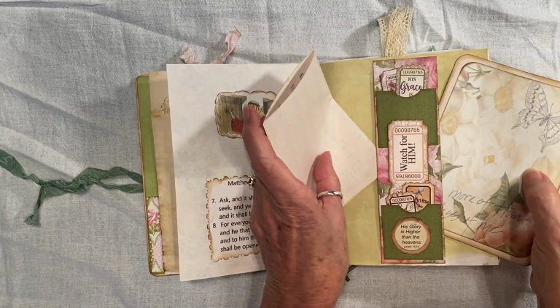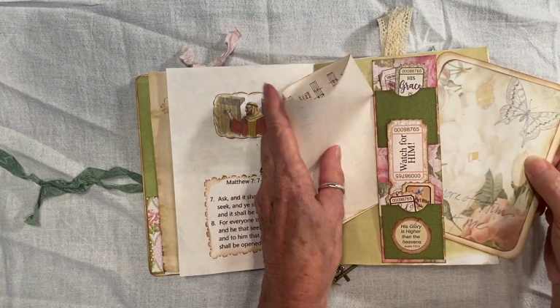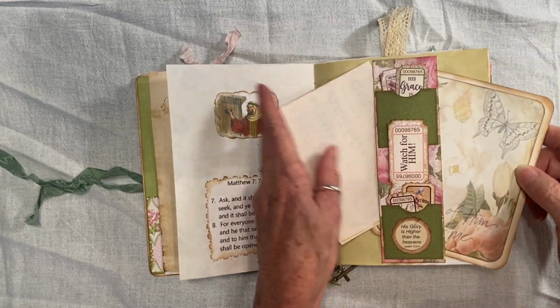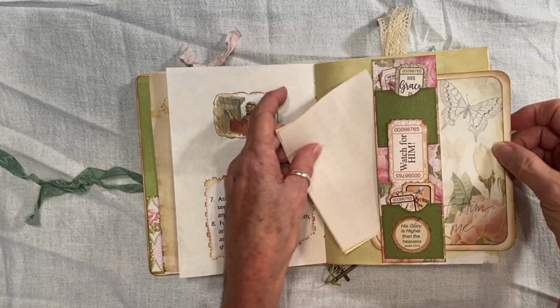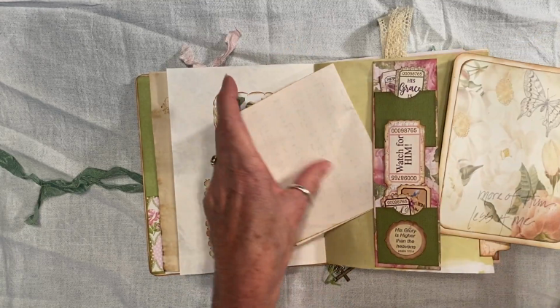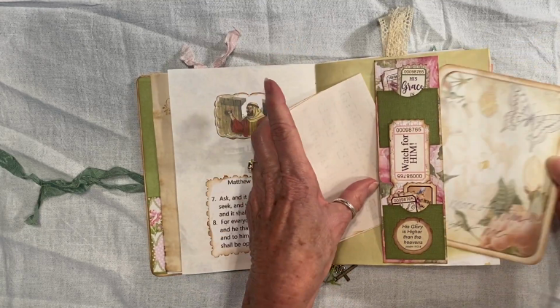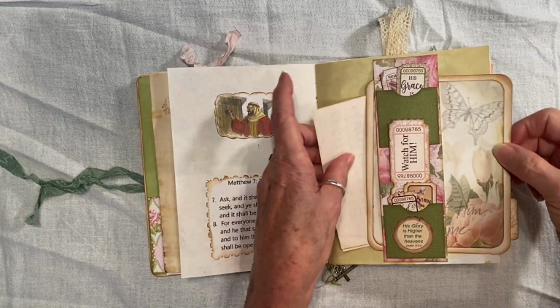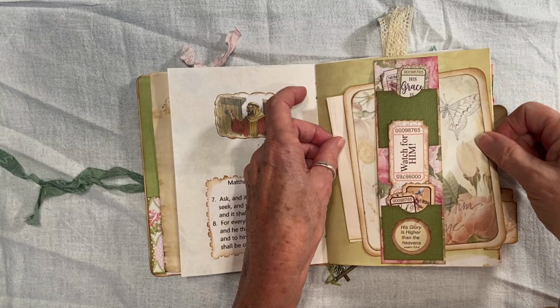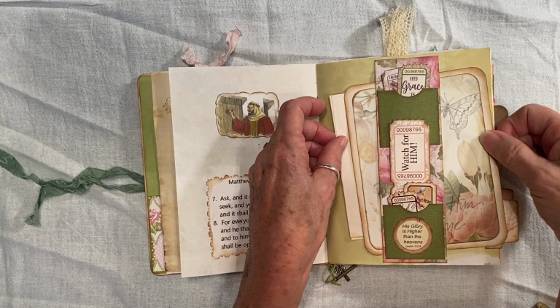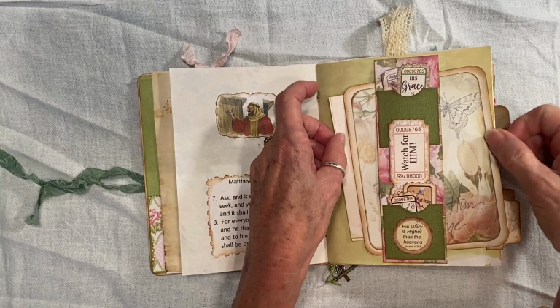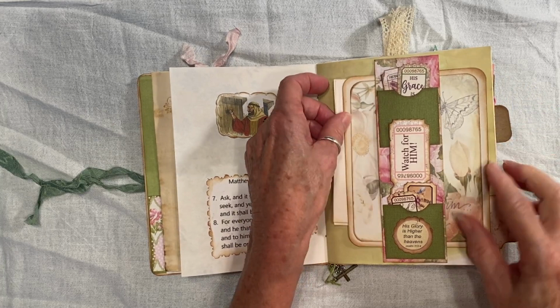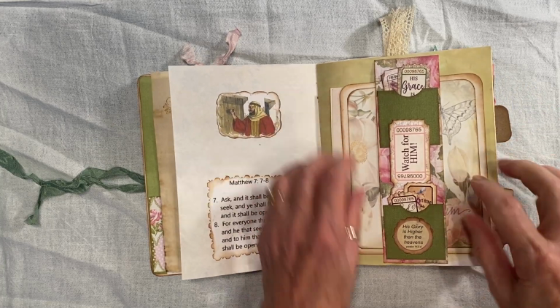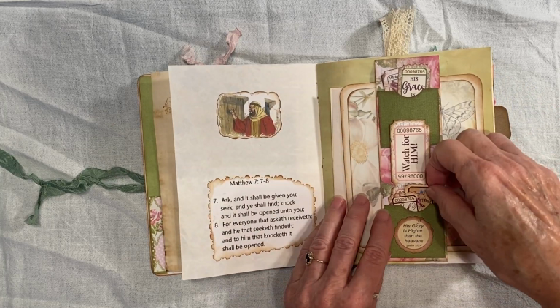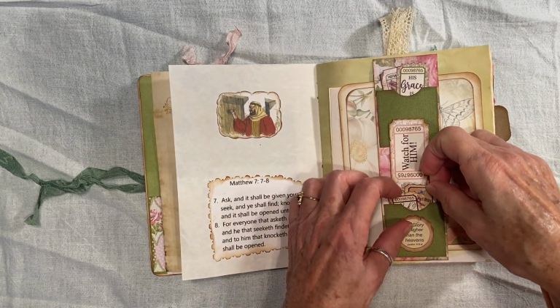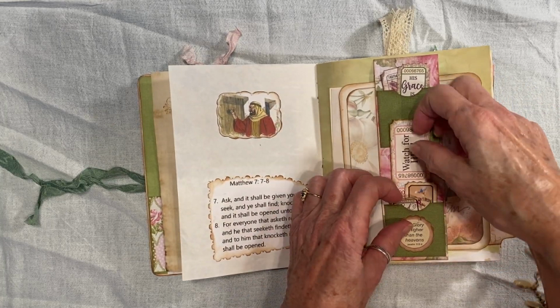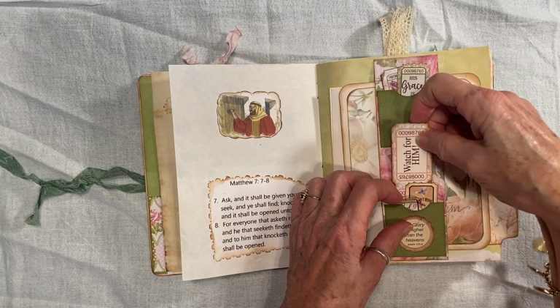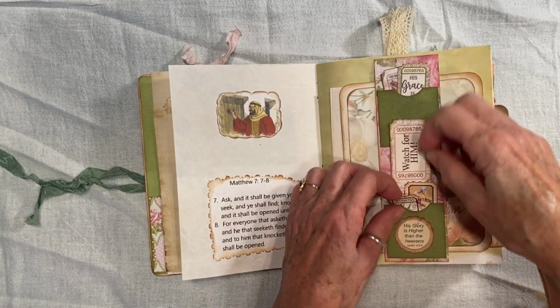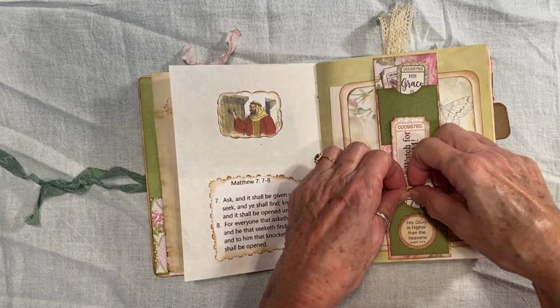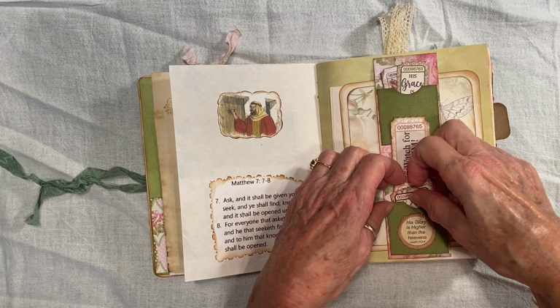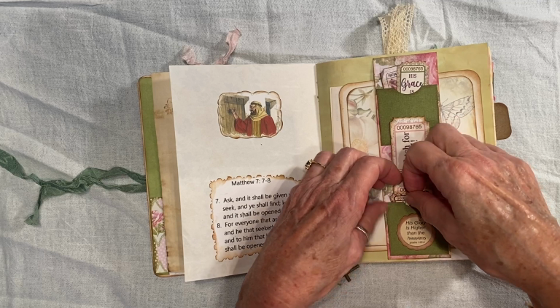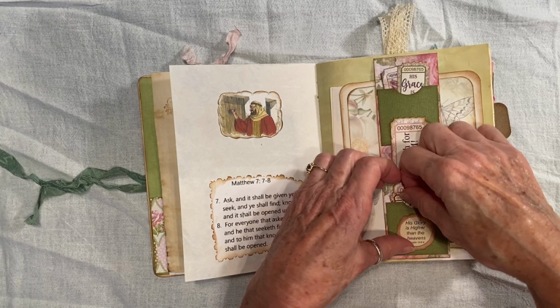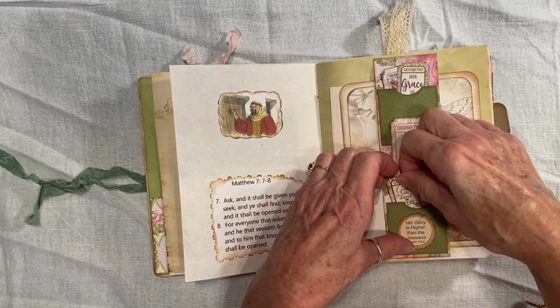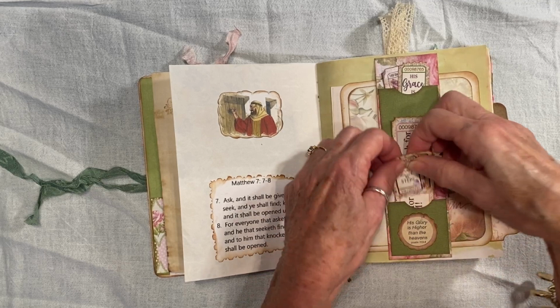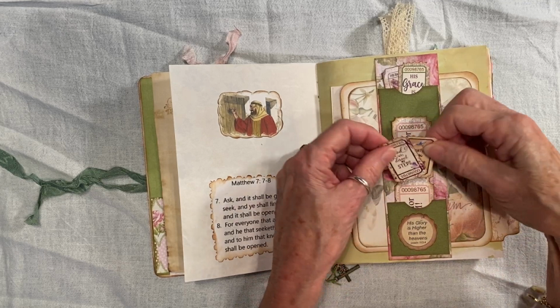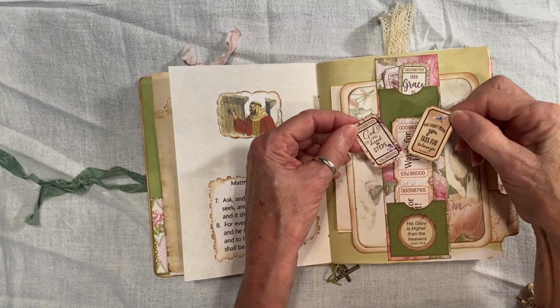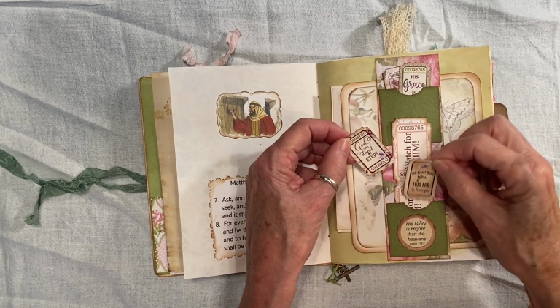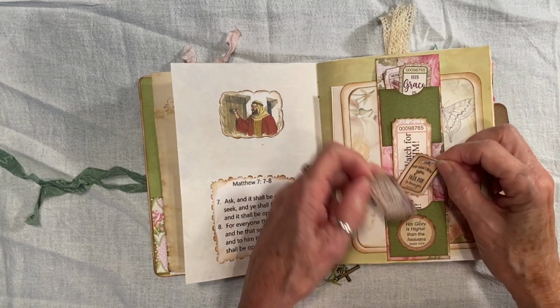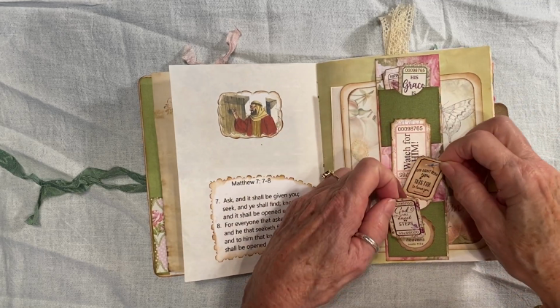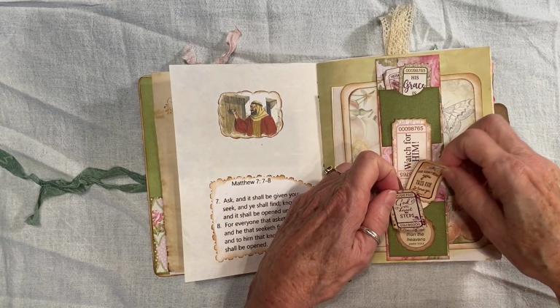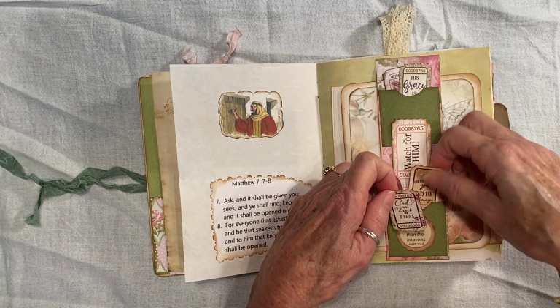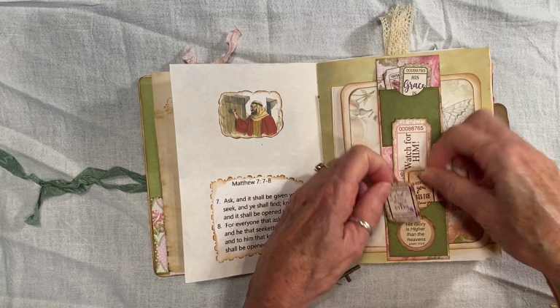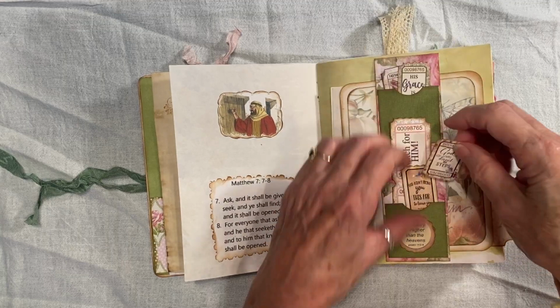Just stick those back in there. And these had little pockets that I found little tickets and such for. They're a little tight, but that way you know they won't fall out.